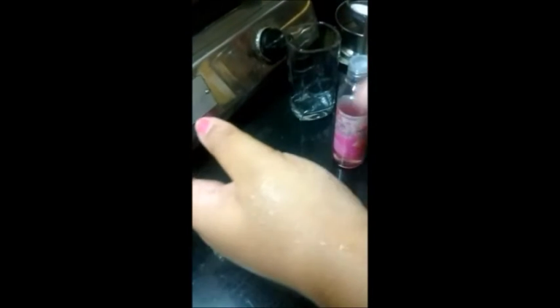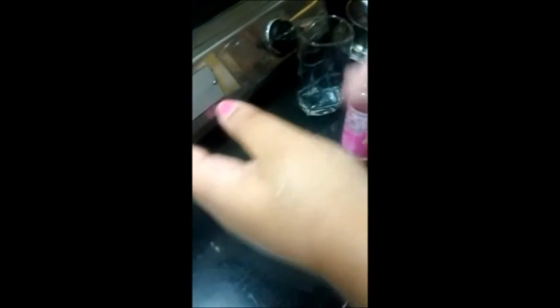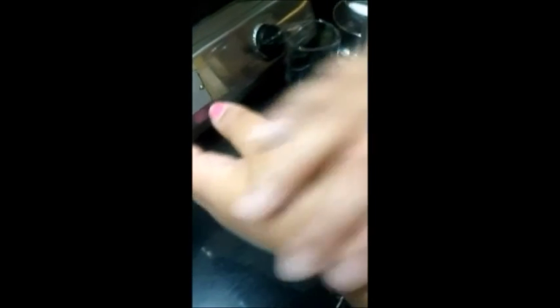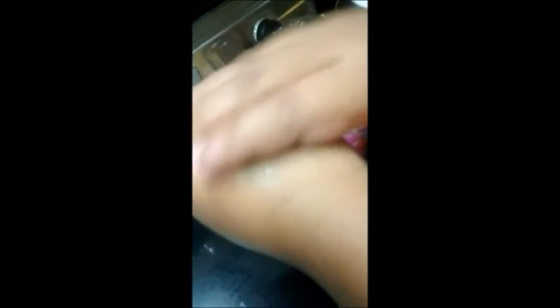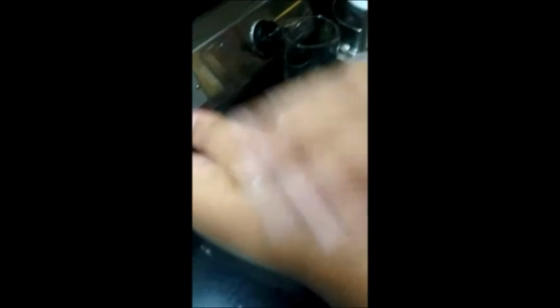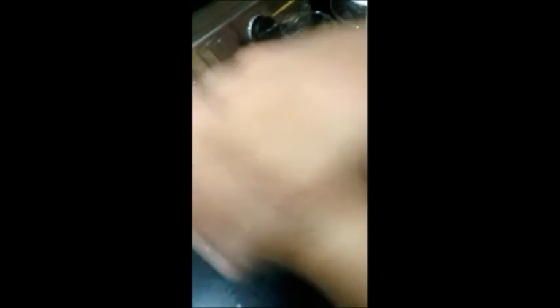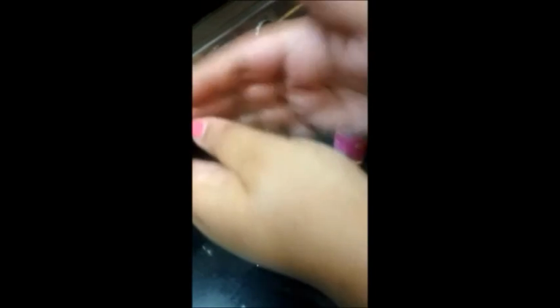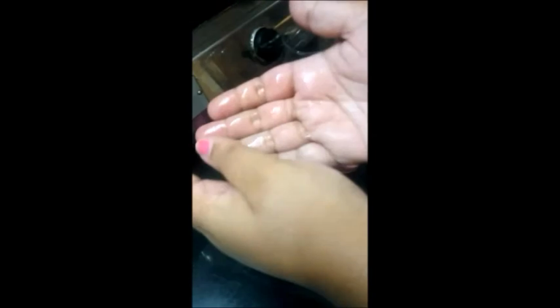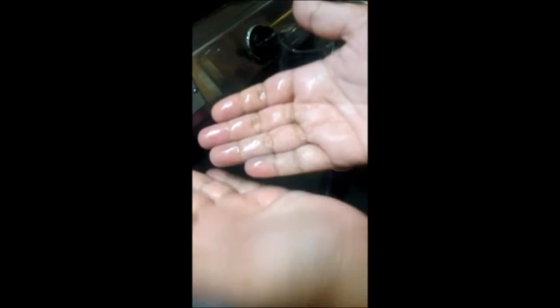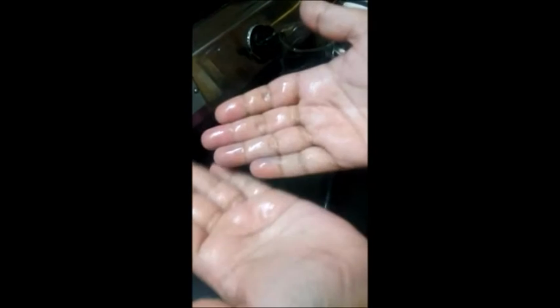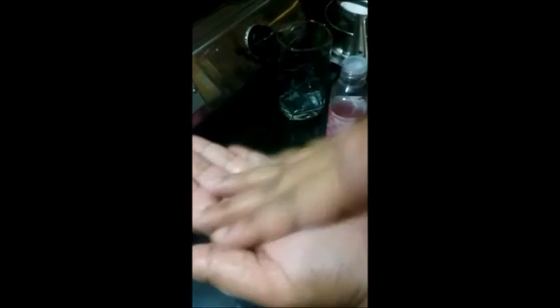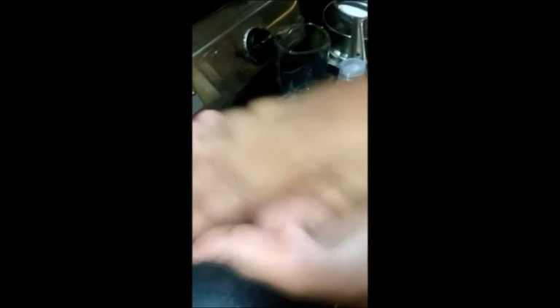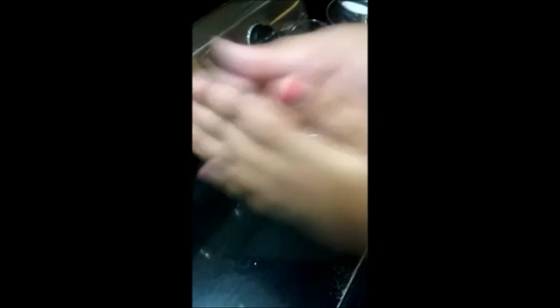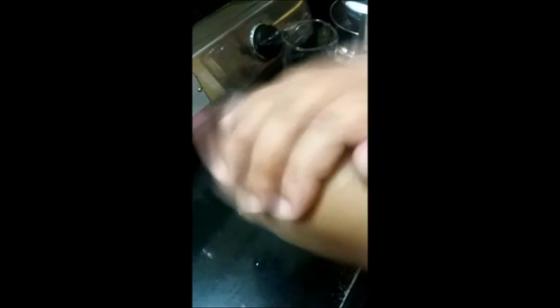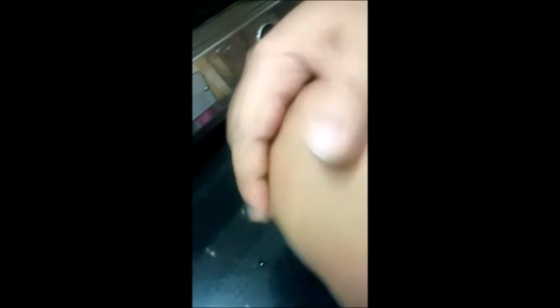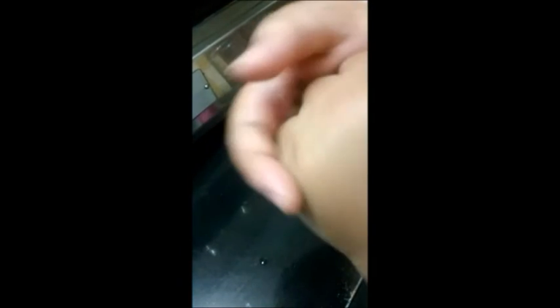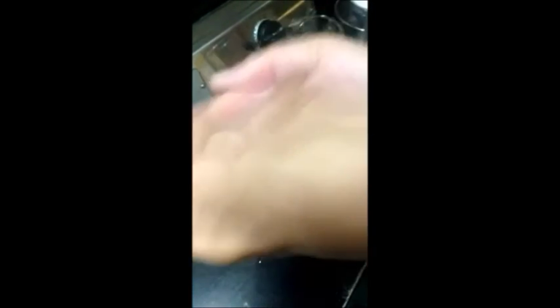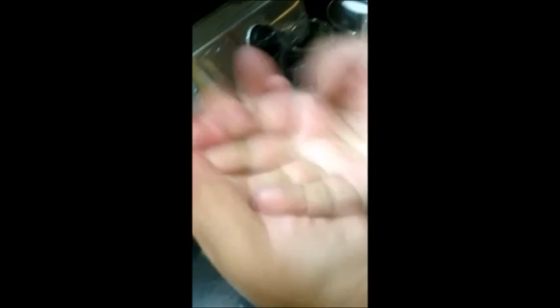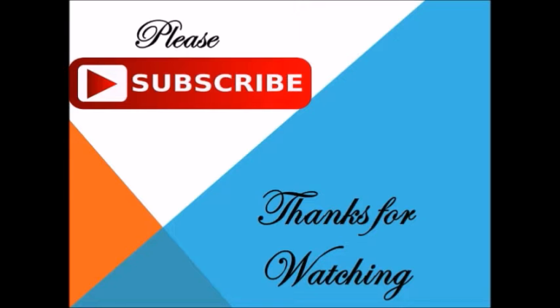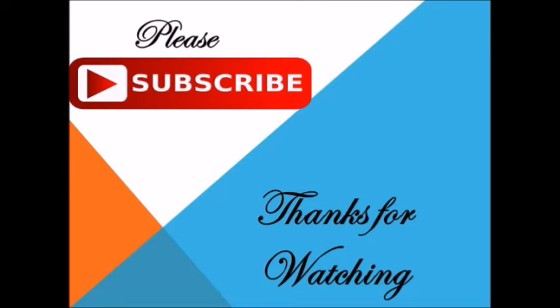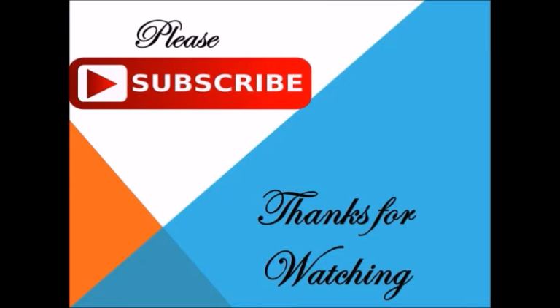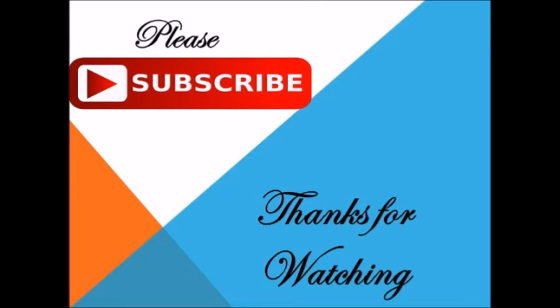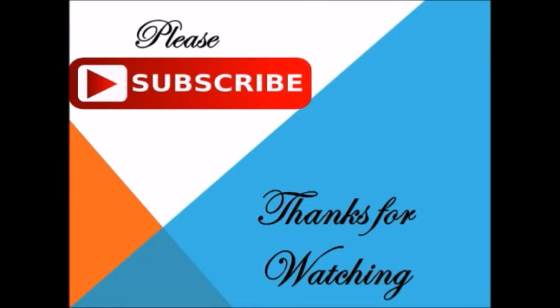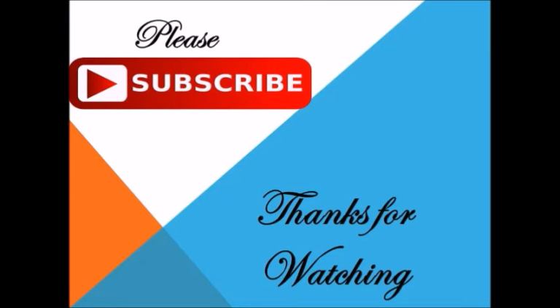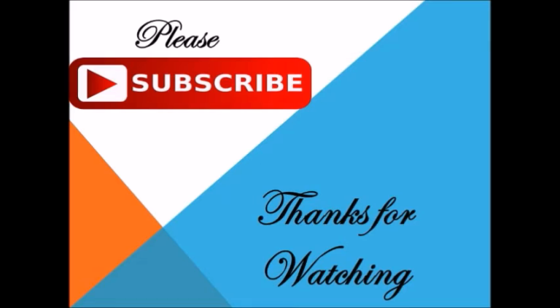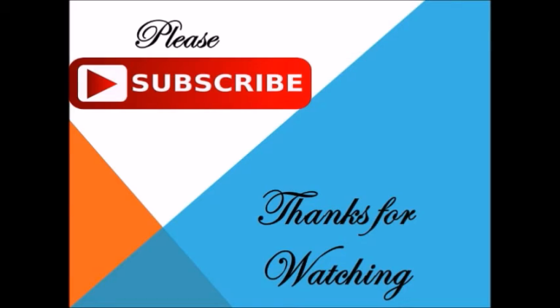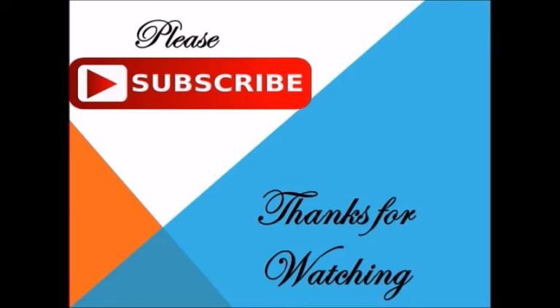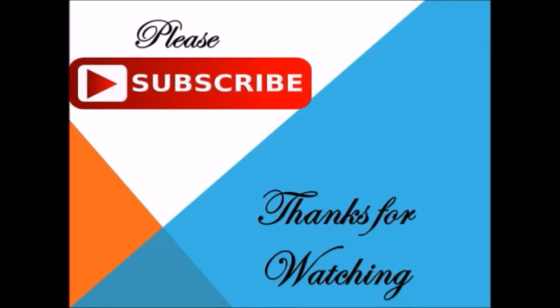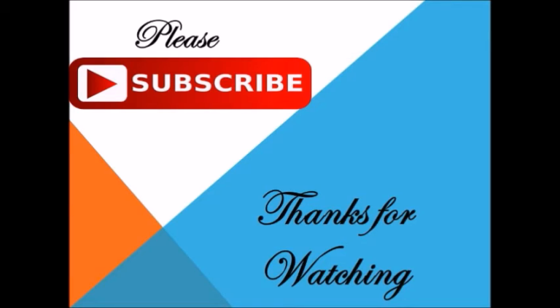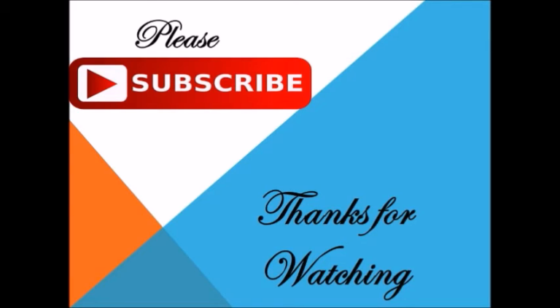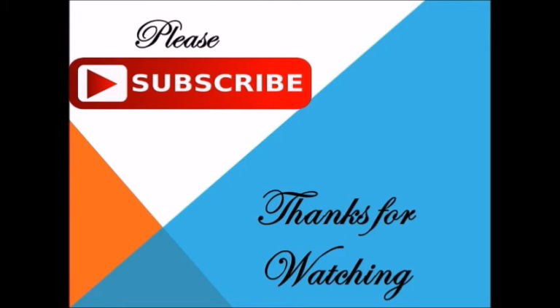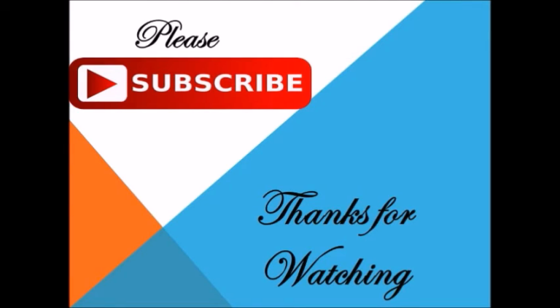For more such videos, please subscribe to my channel. Thanks for watching, bye!